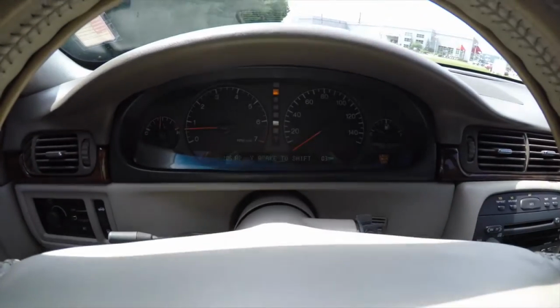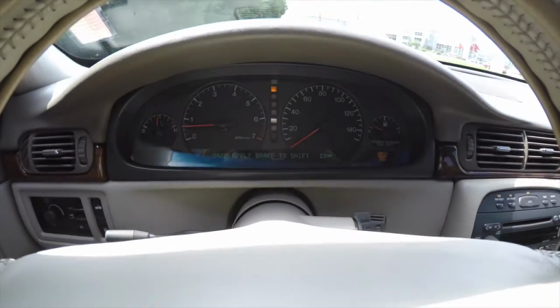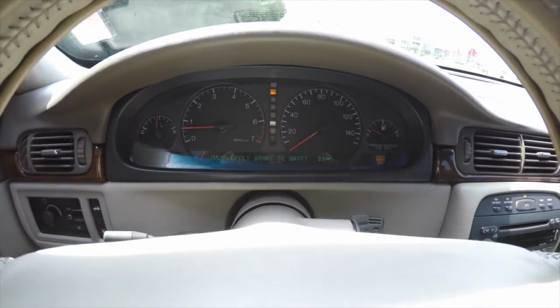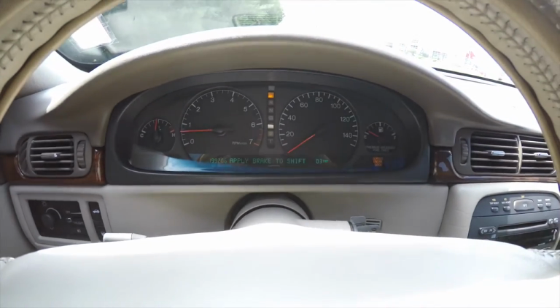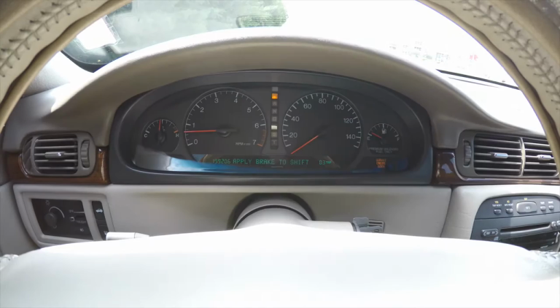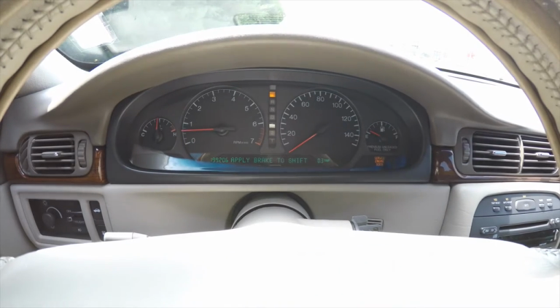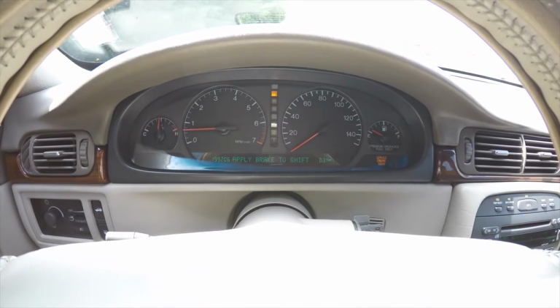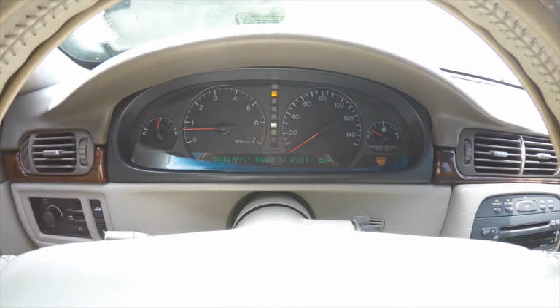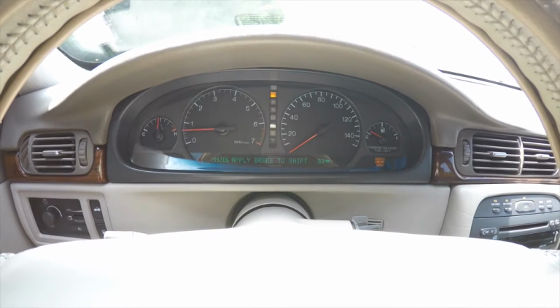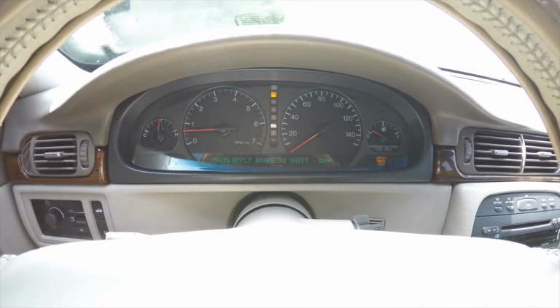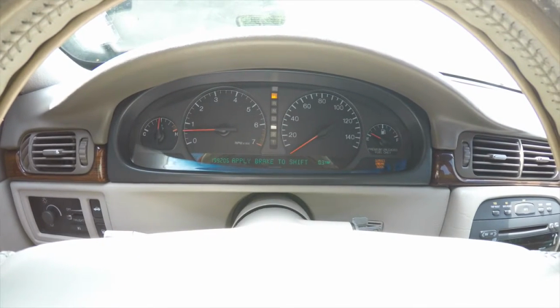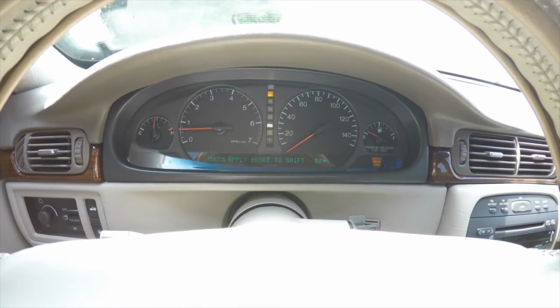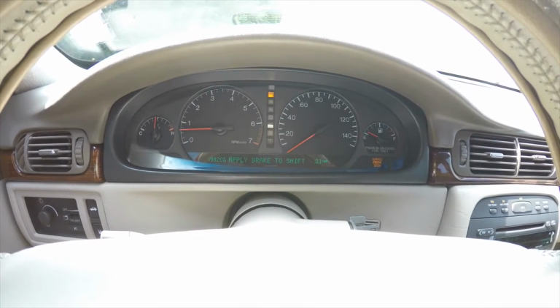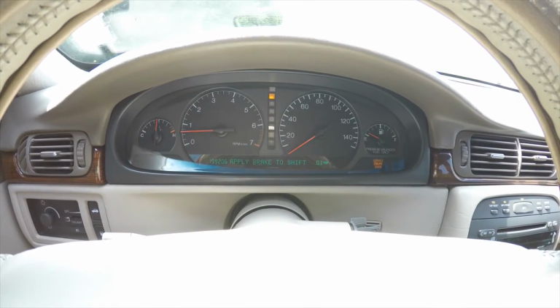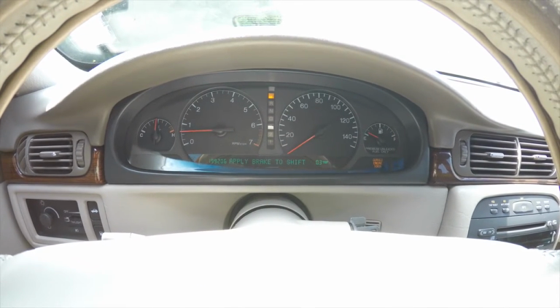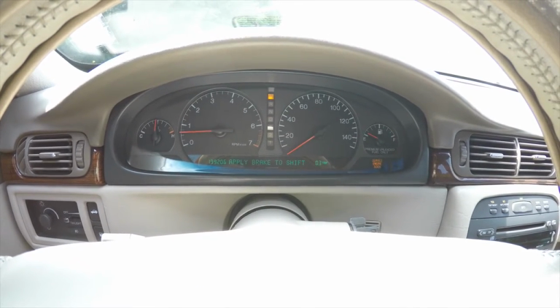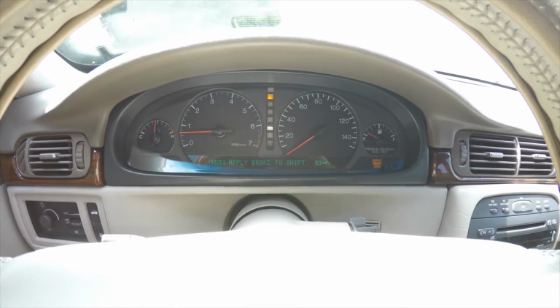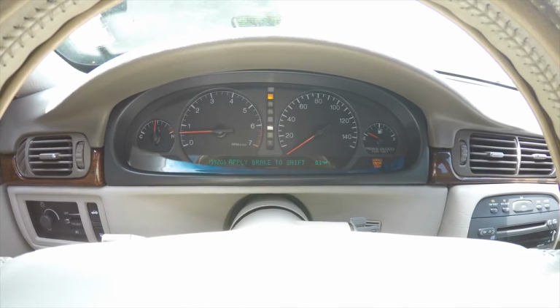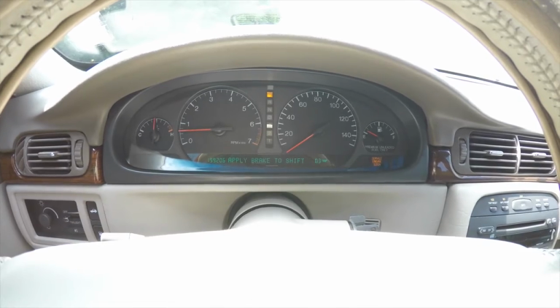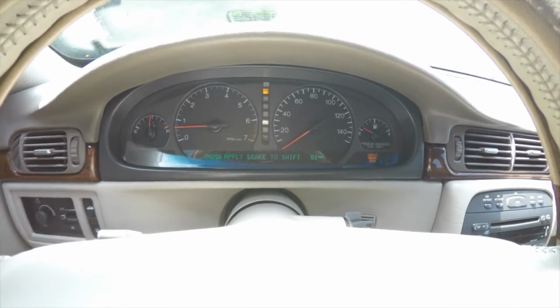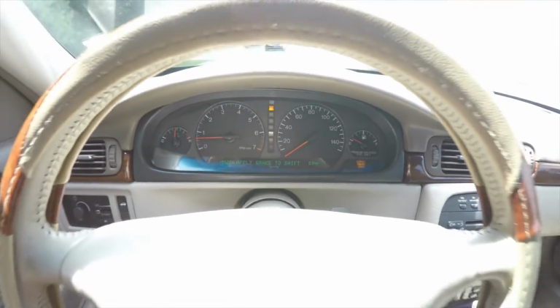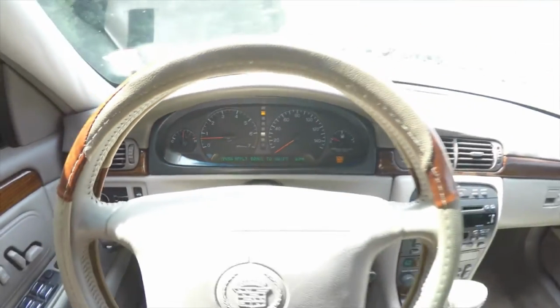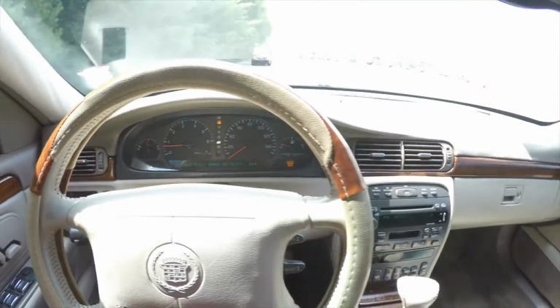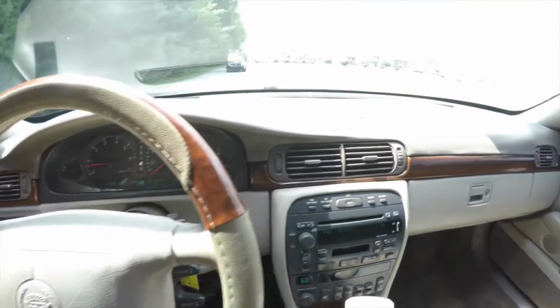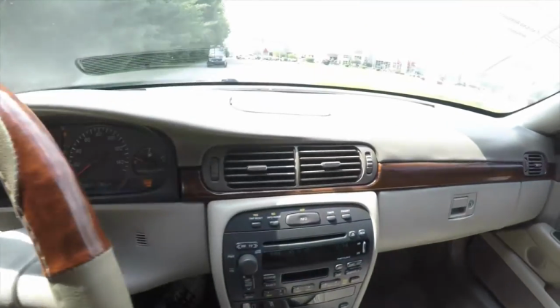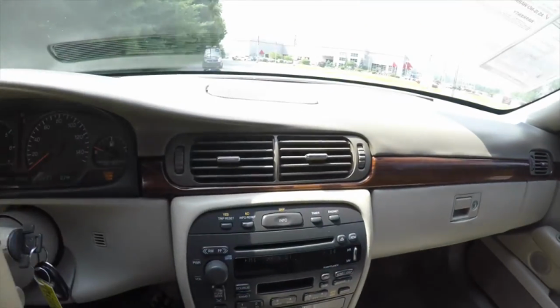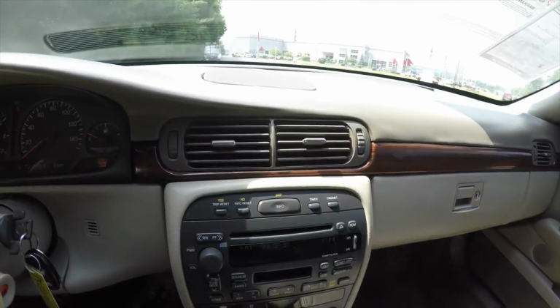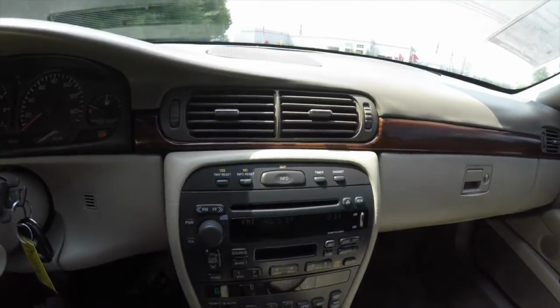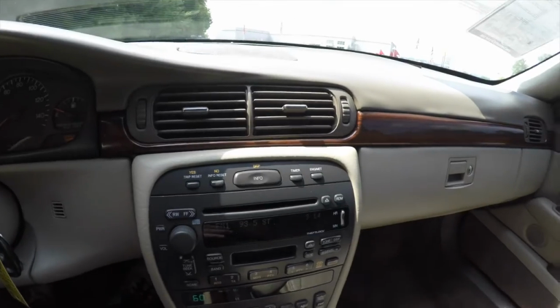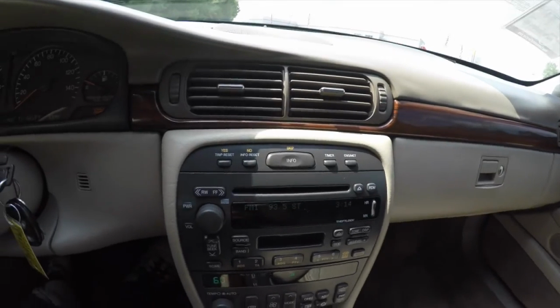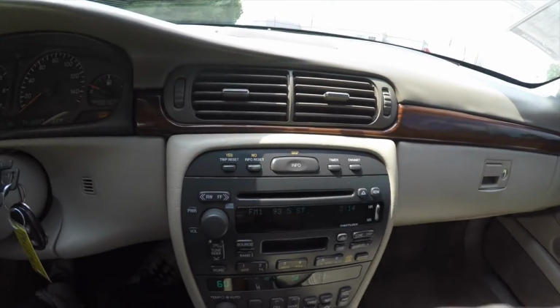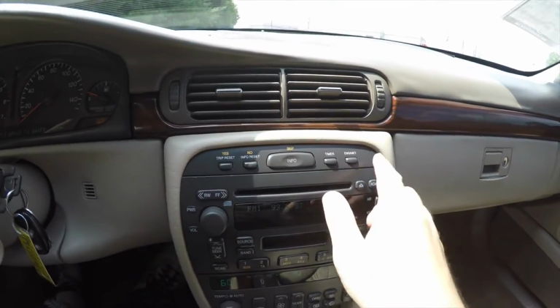It does have the analog cluster with the dynamic trip computer. This vehicle currently has one hundred ninety-nine thousand two hundred and six miles on it. Moving down, you have your trip computer controllers.